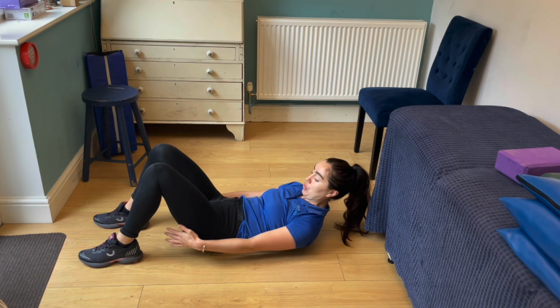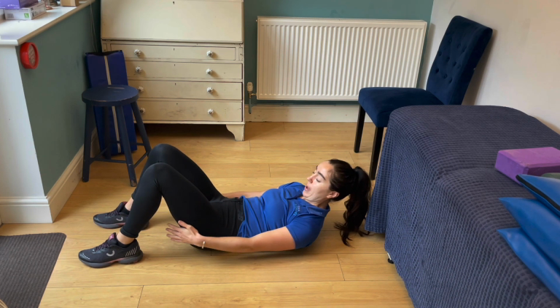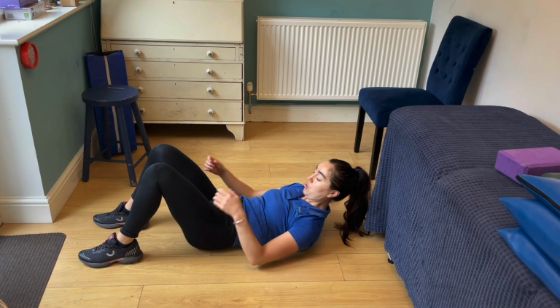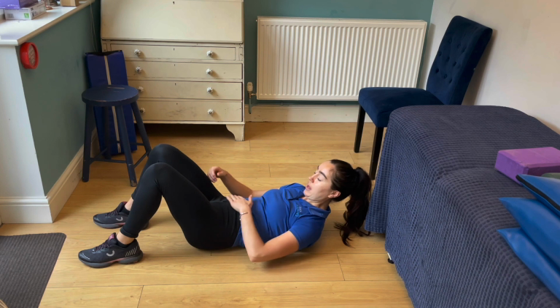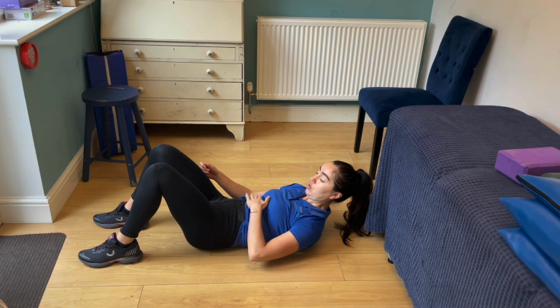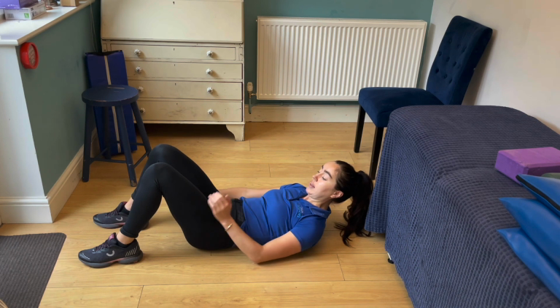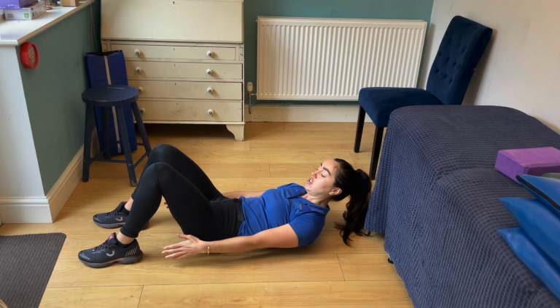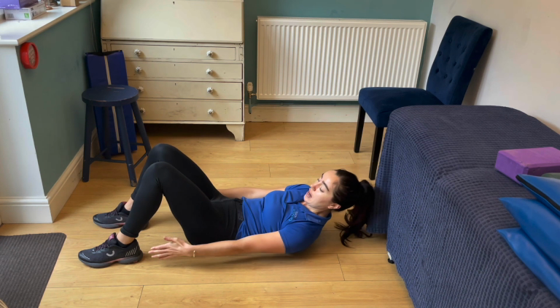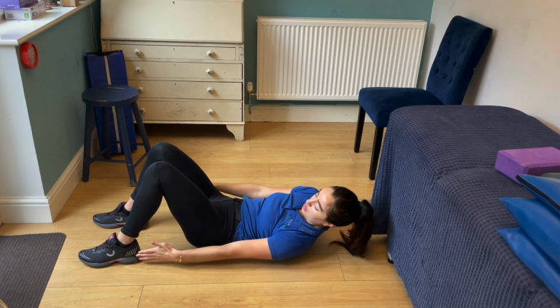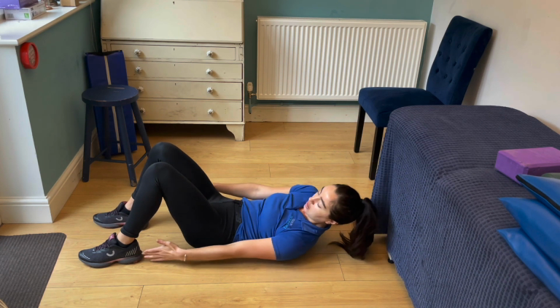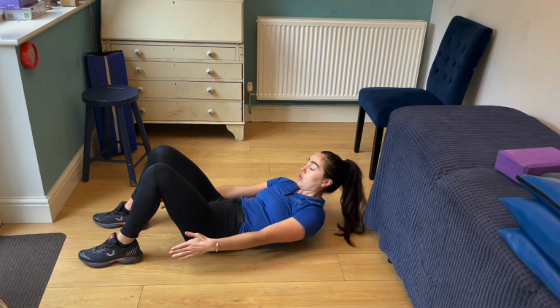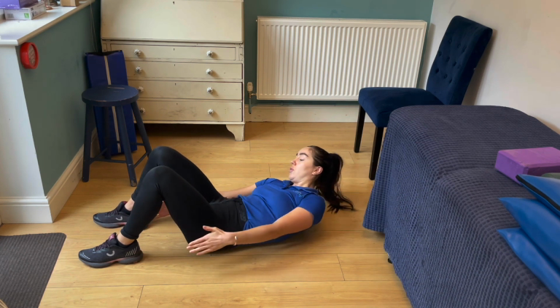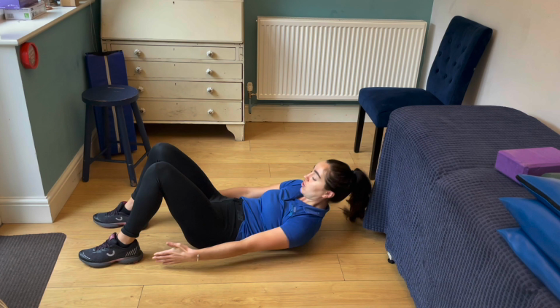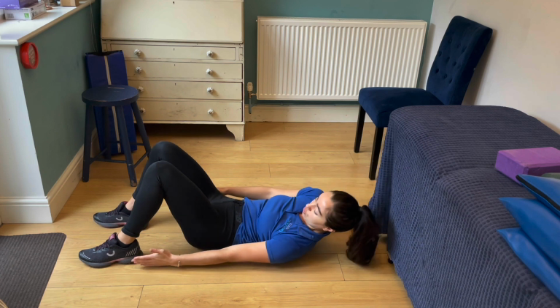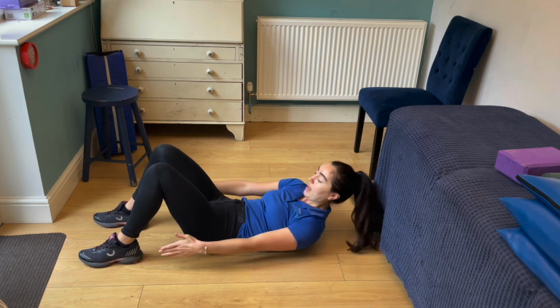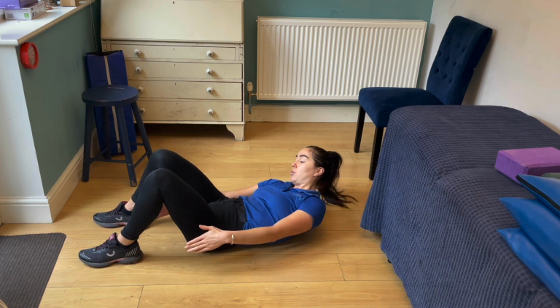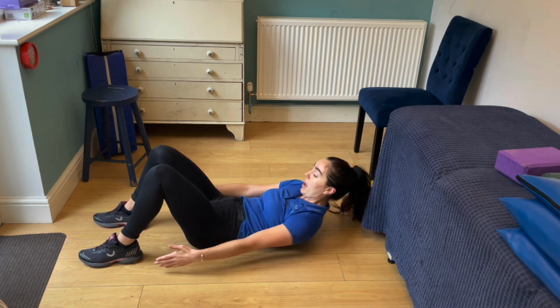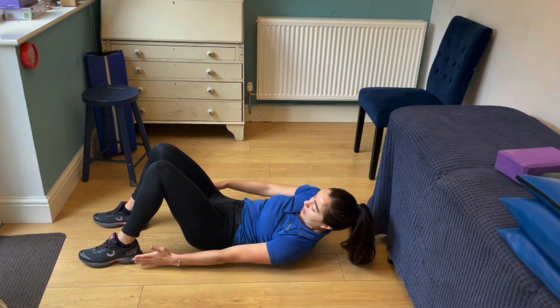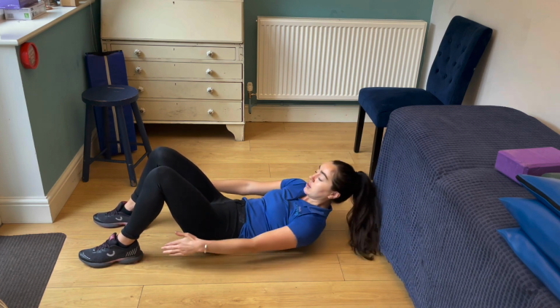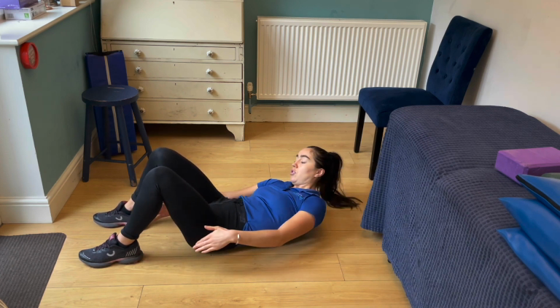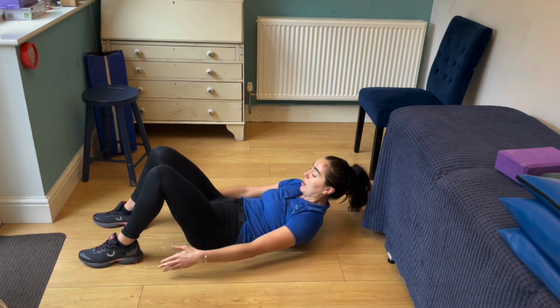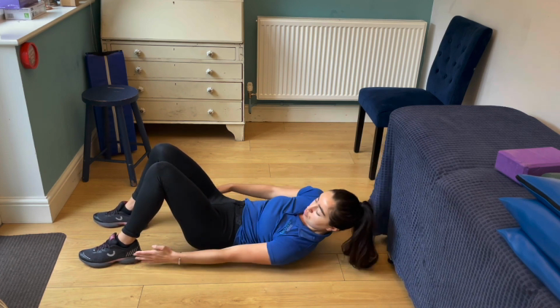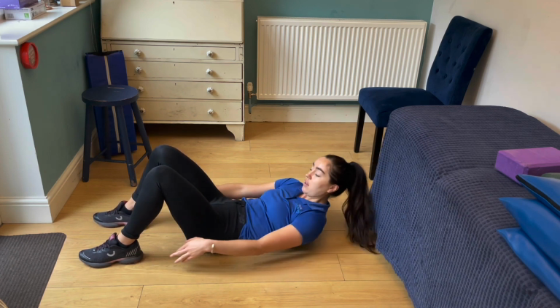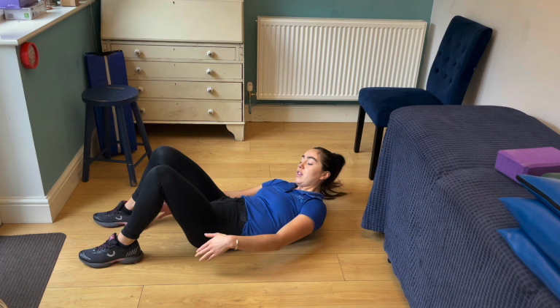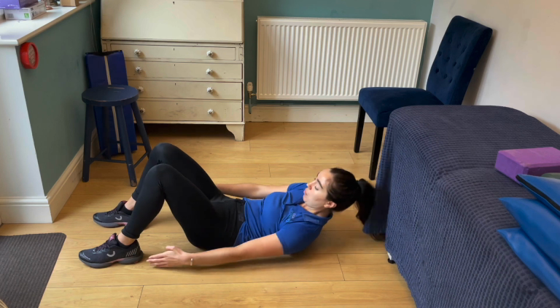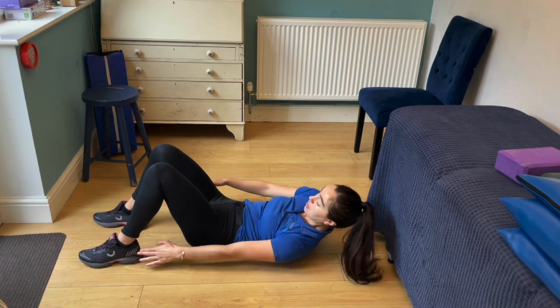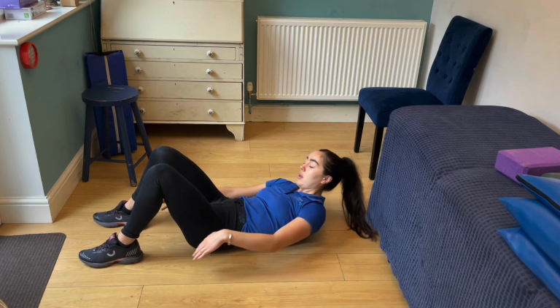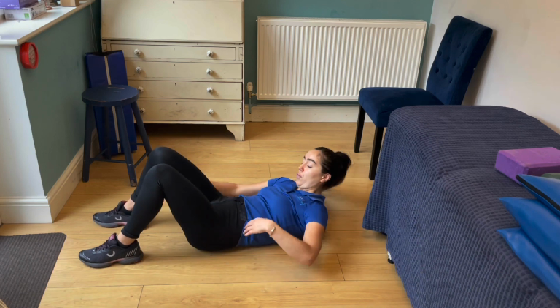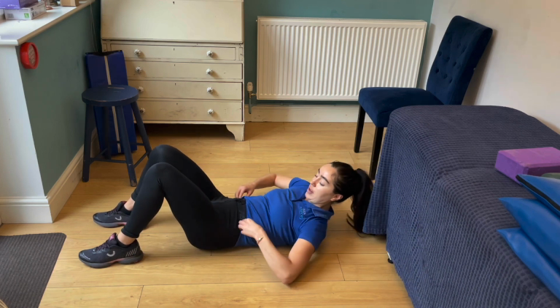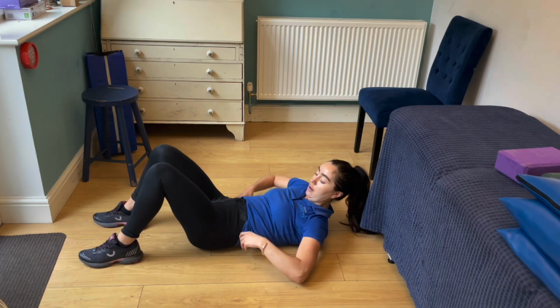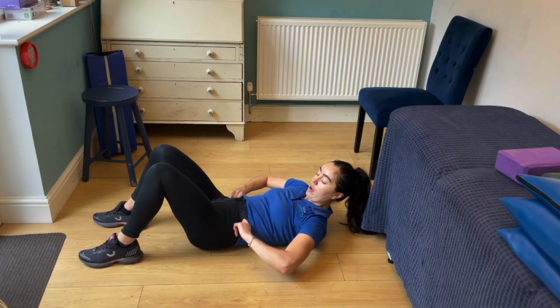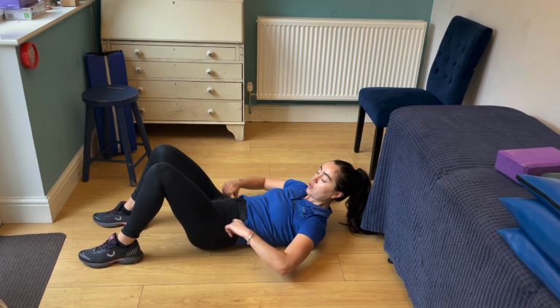You are going to reach to touch your heels. You can do this at this tempo and you will feel this at the side of your tummy like so.